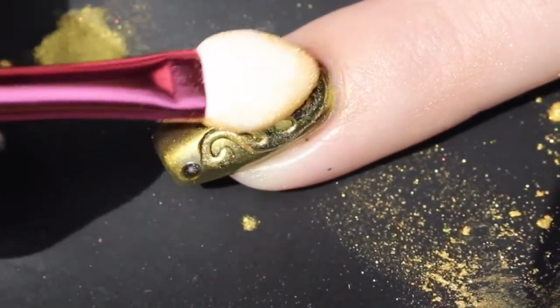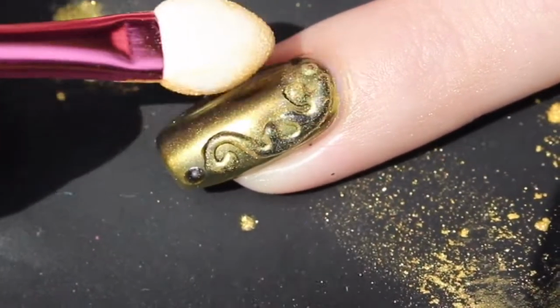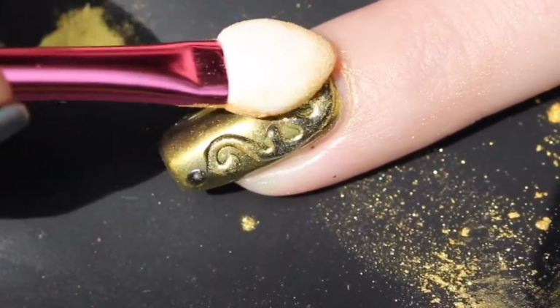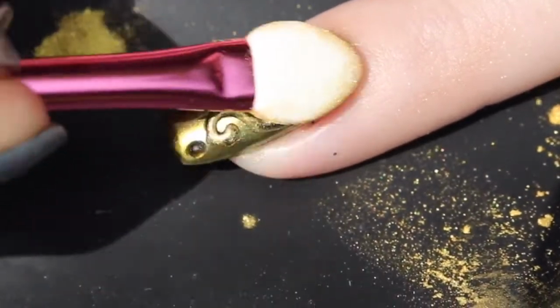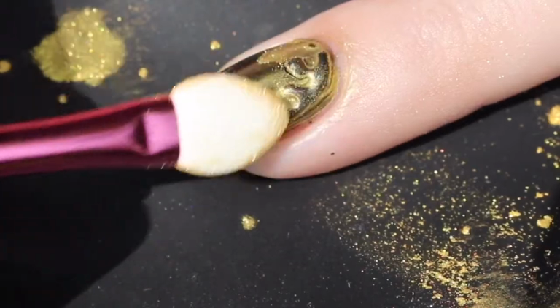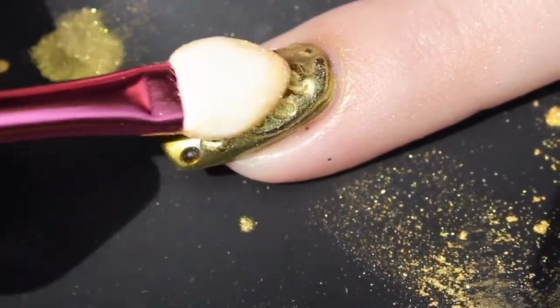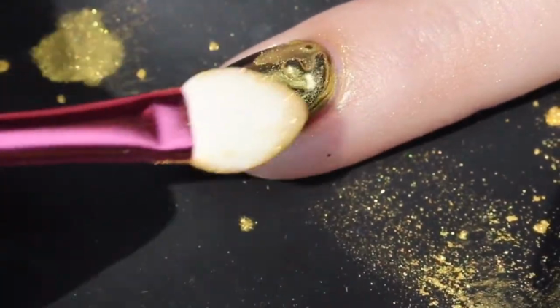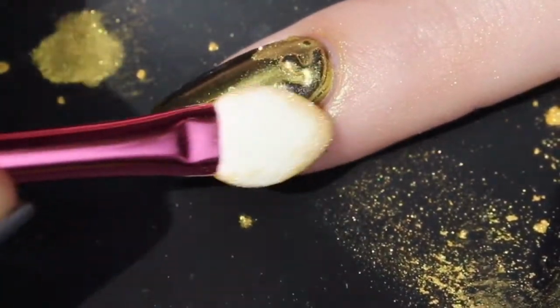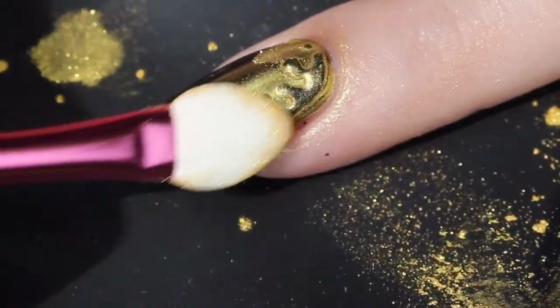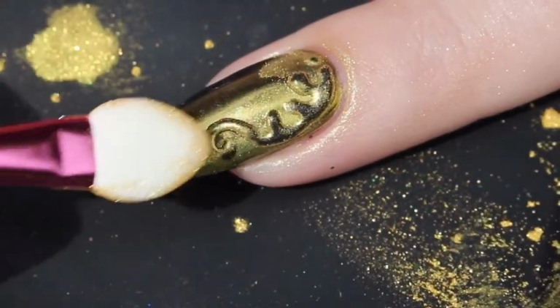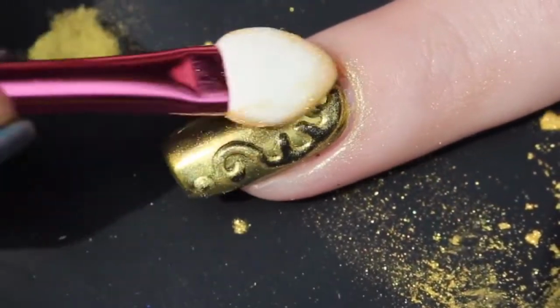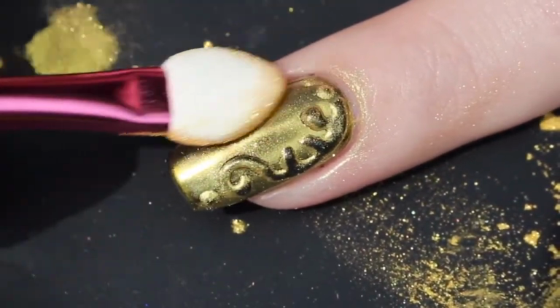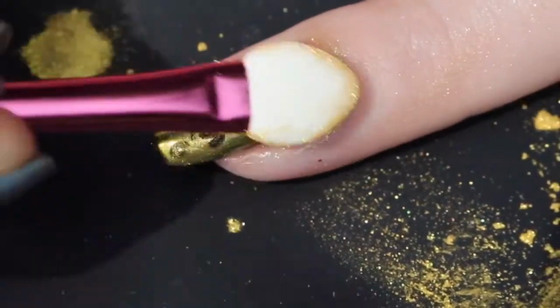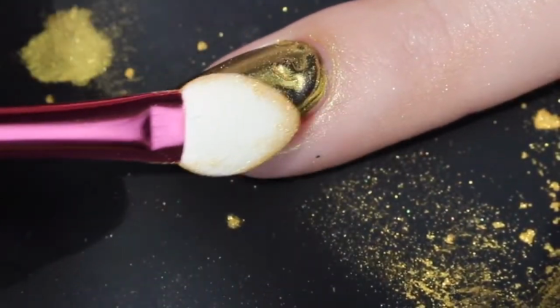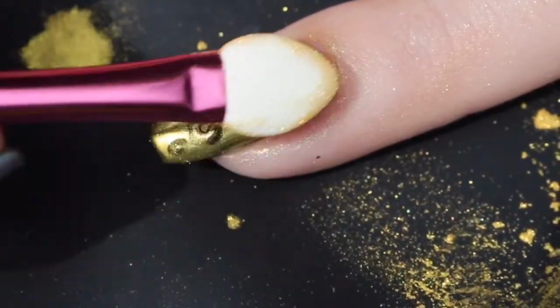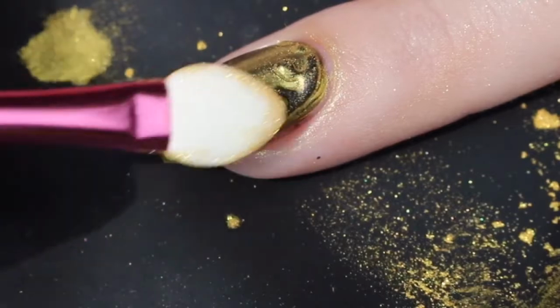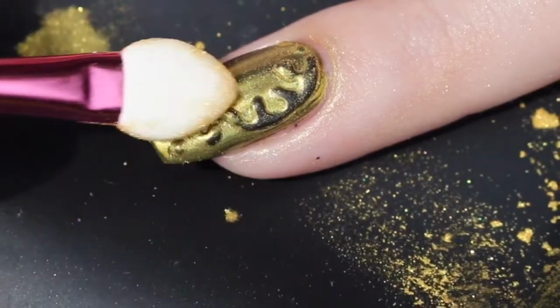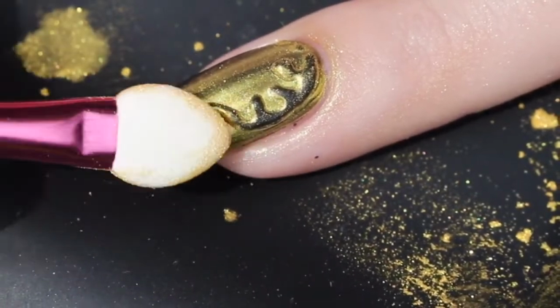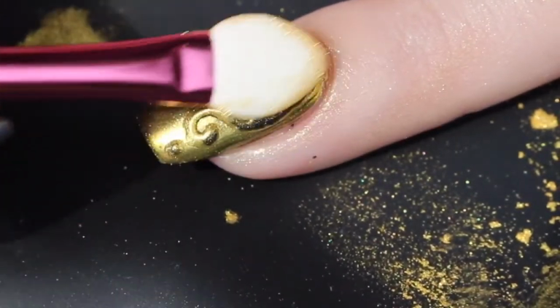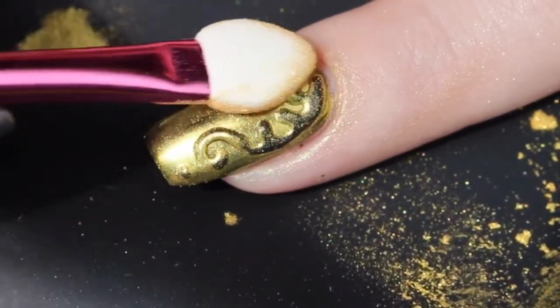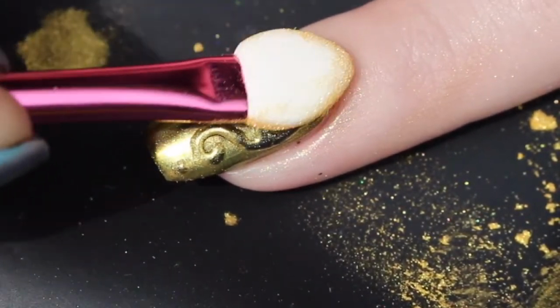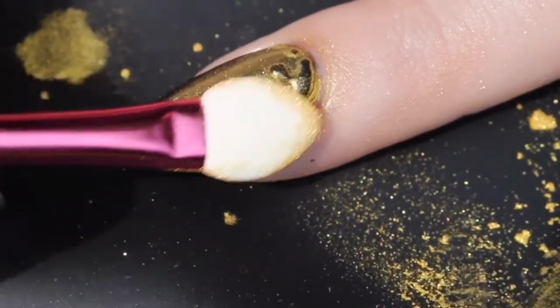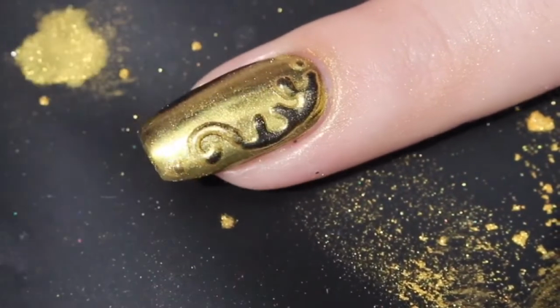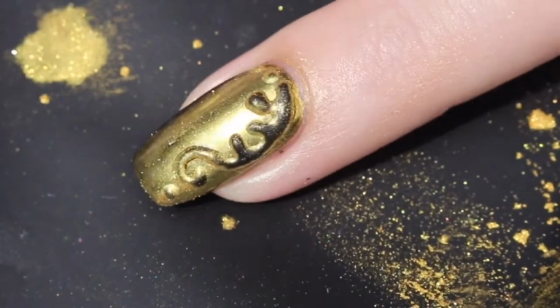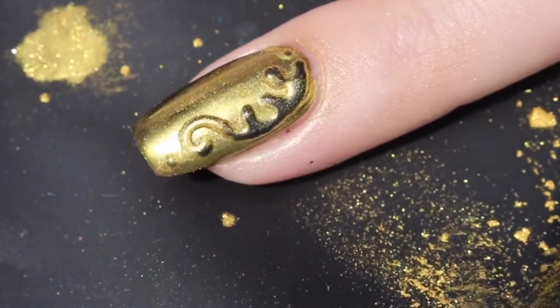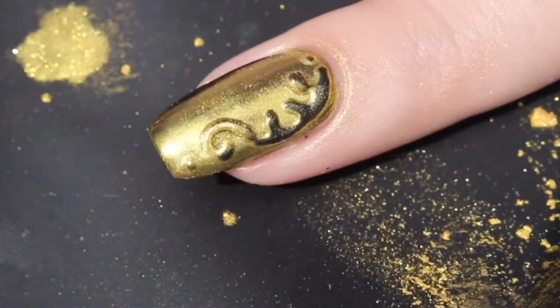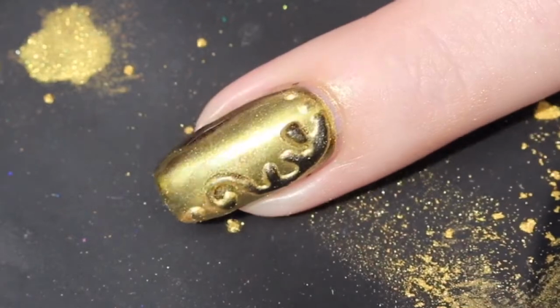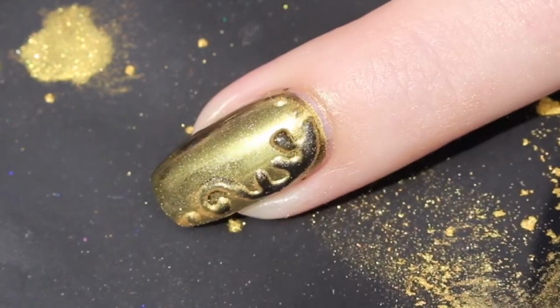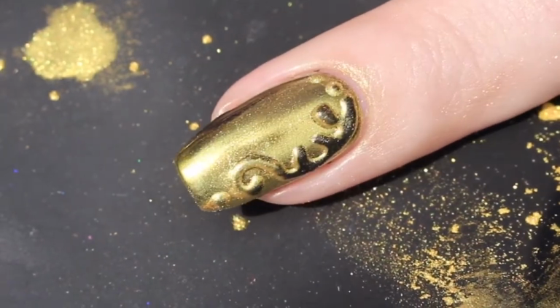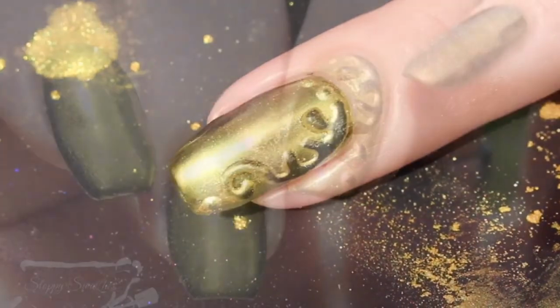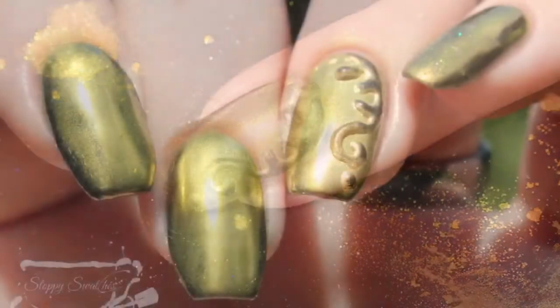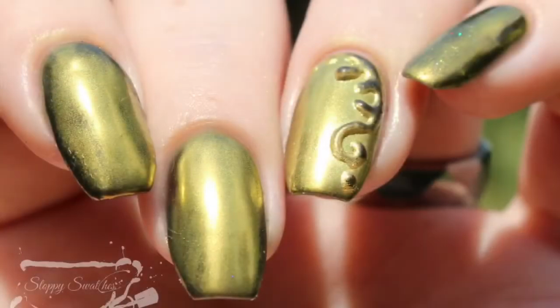It did an okay job. I found that all the high spots got no pigment — it didn't really want to stick to that finish. I think what you could do is just go over this with a no-wipe top coat and then go back in with the powder to make it look completely cohesive.